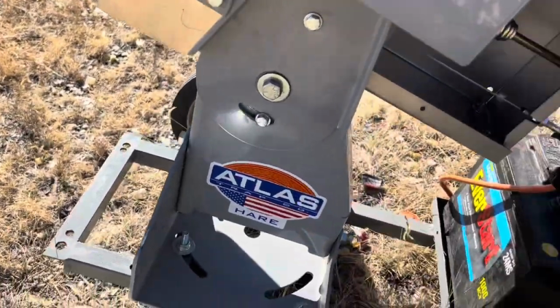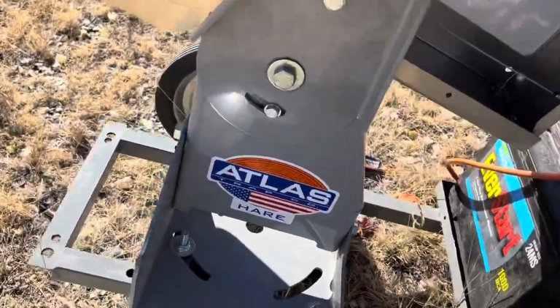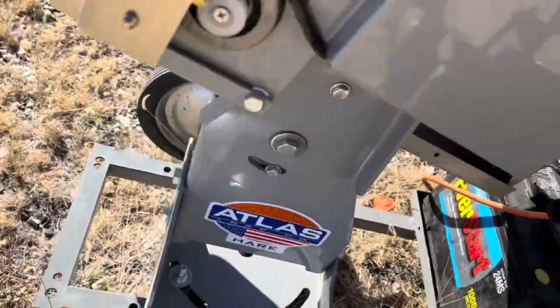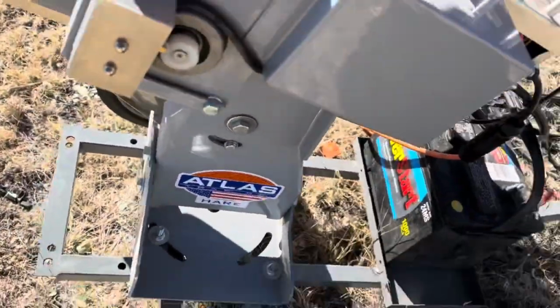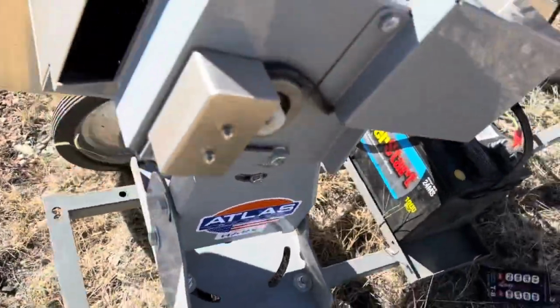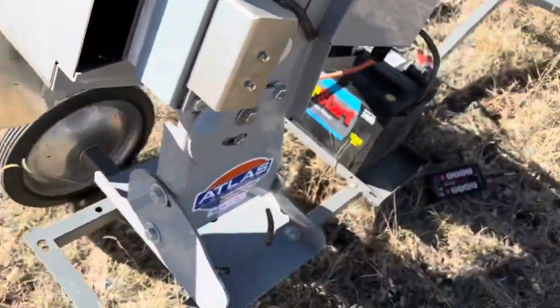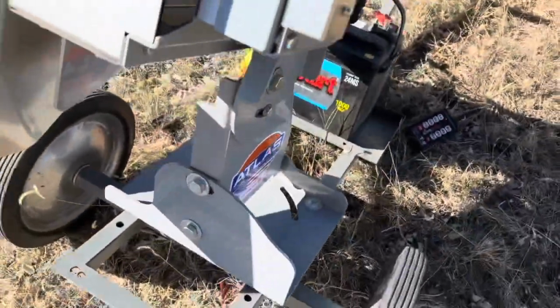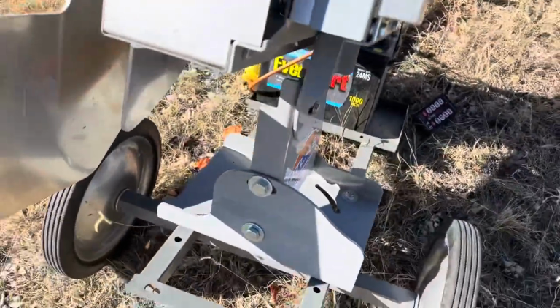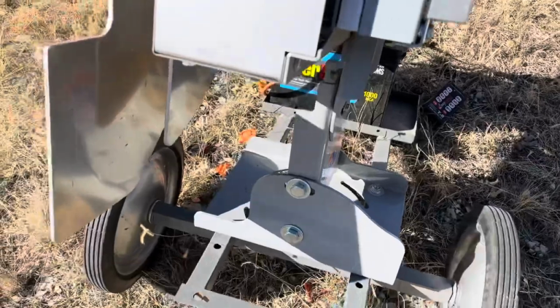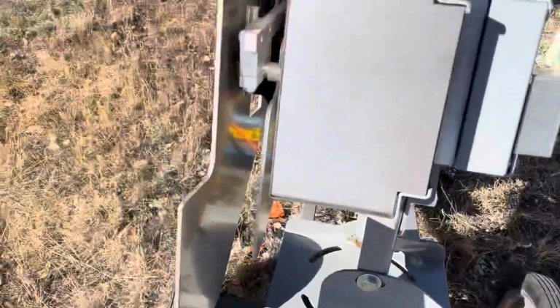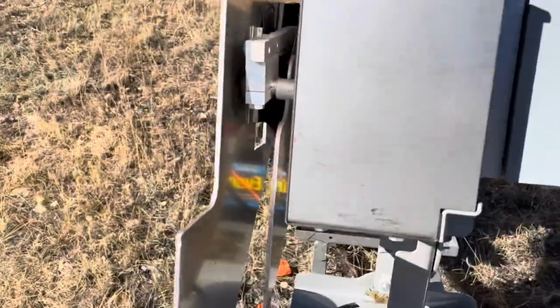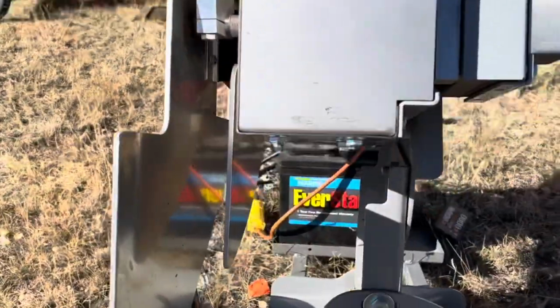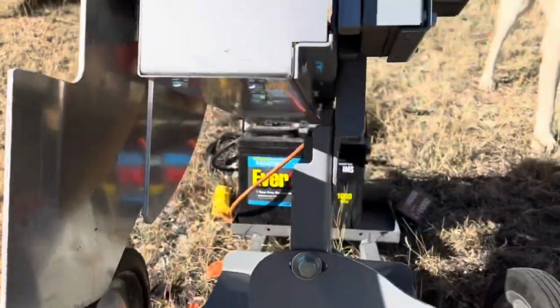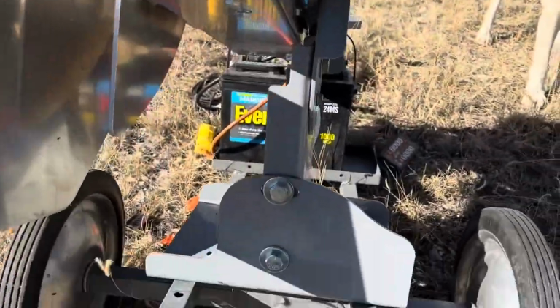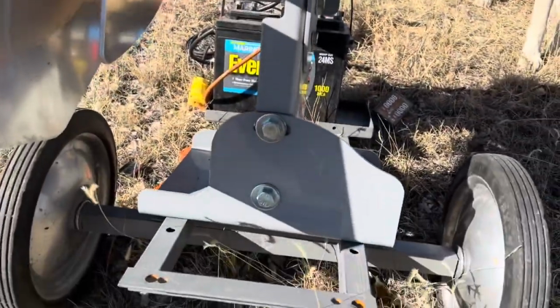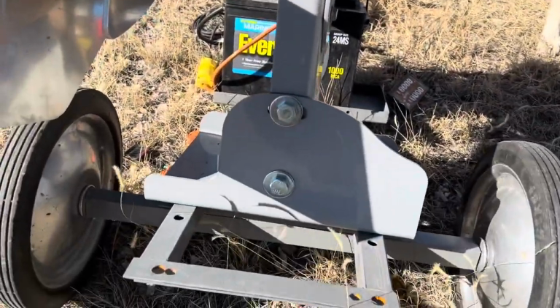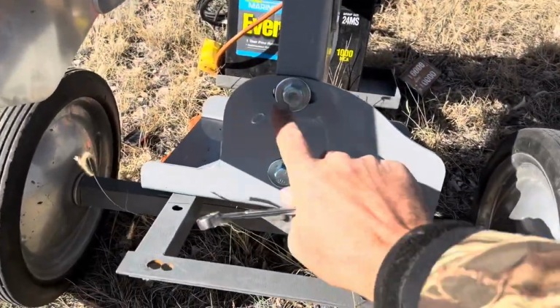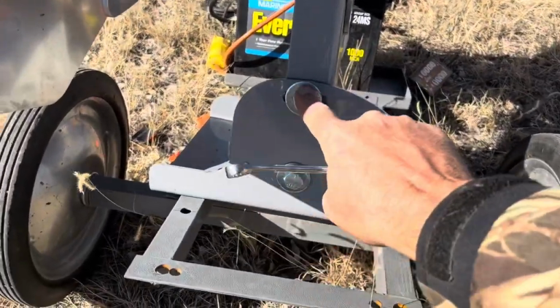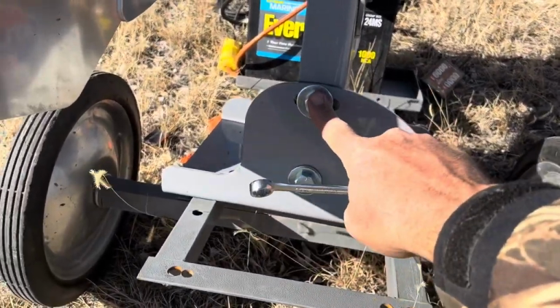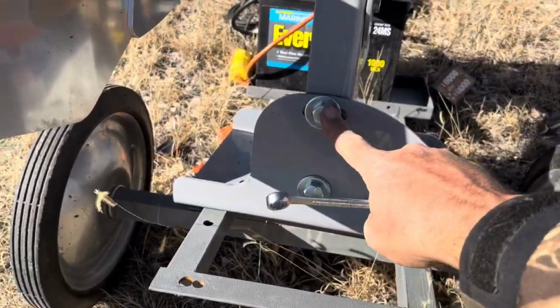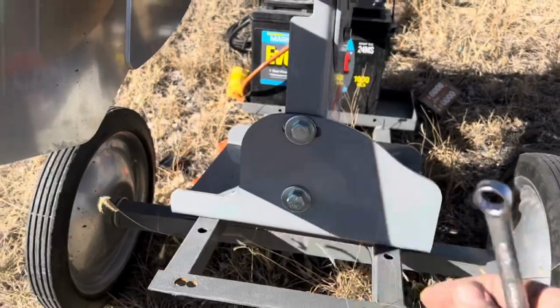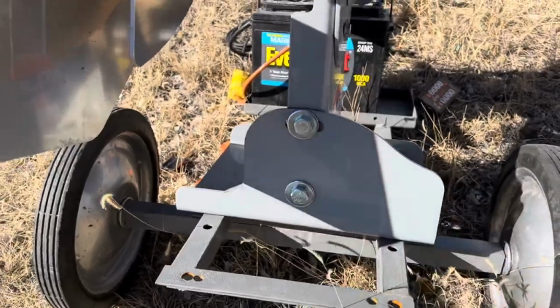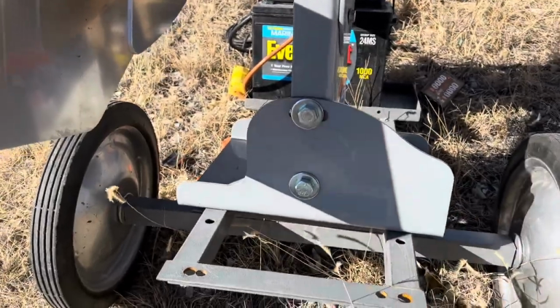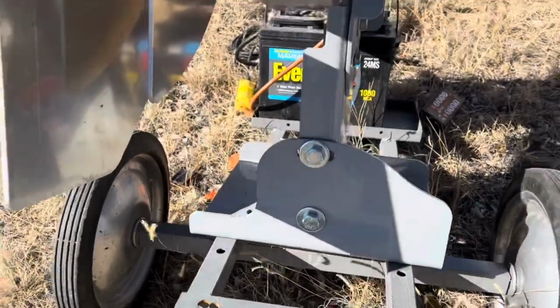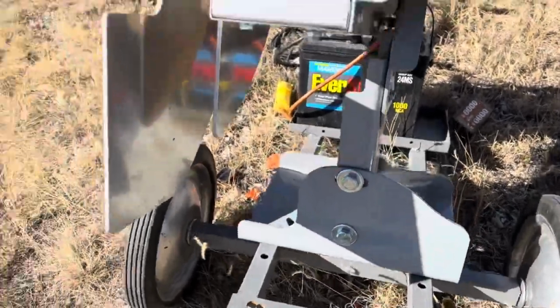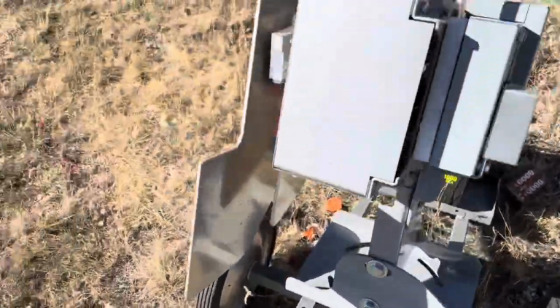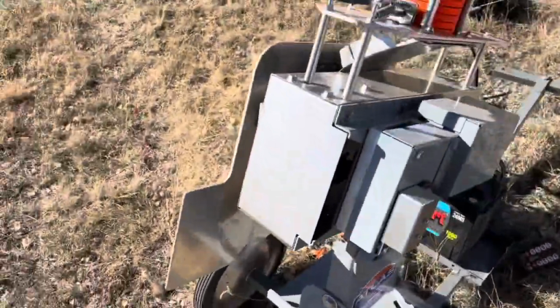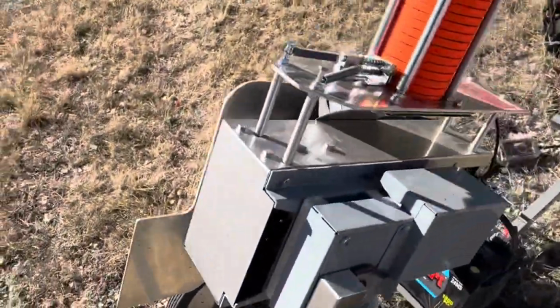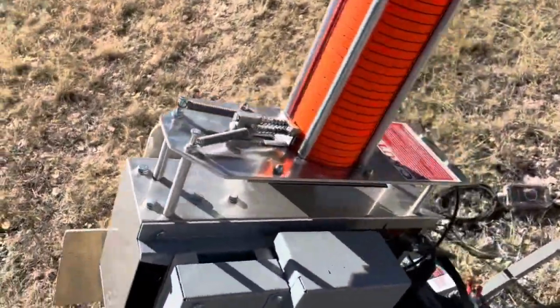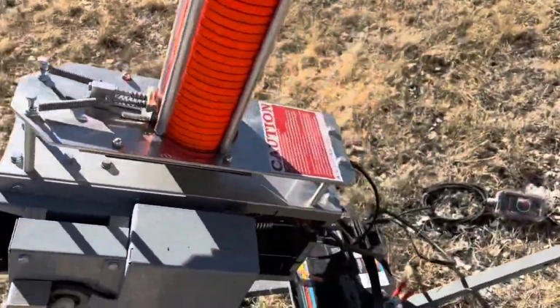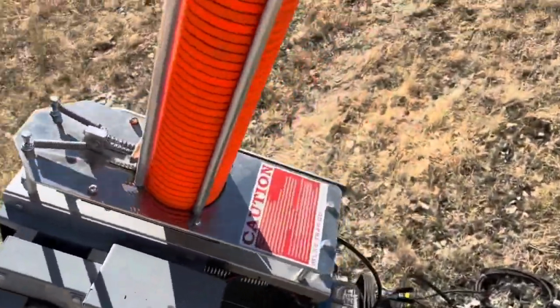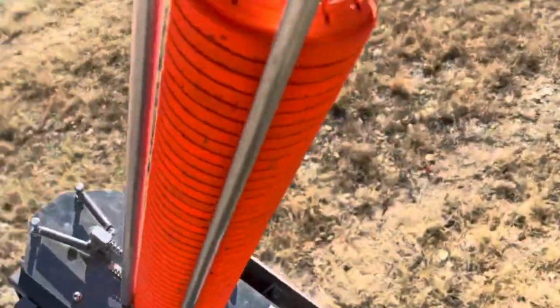If you set the machine up on a hillside to get the target to drop down, you have another bolt right here that you can tilt the machine so that the machine is up and down.